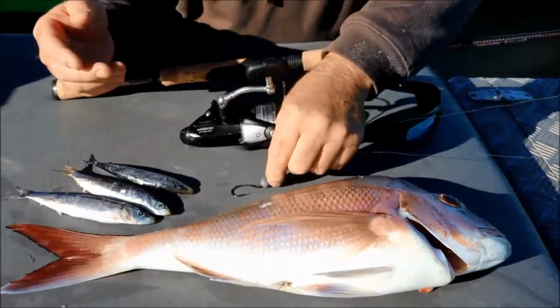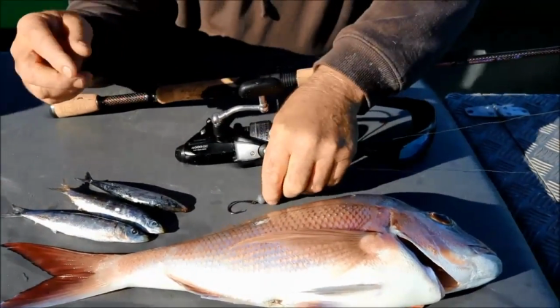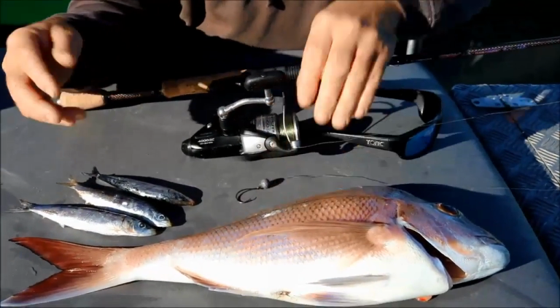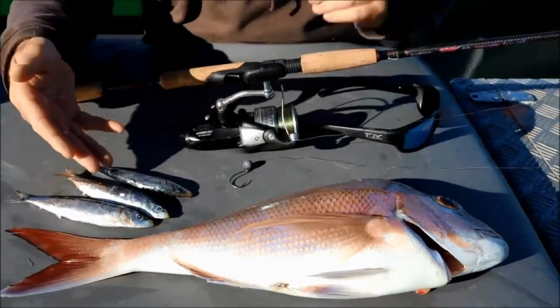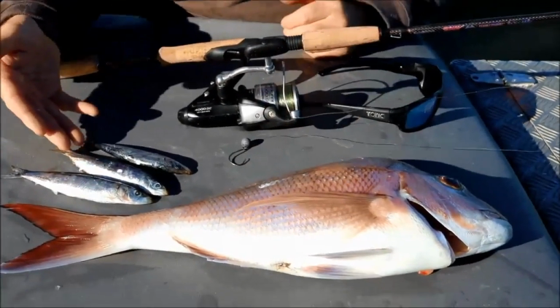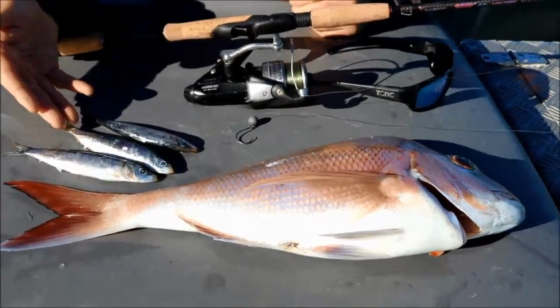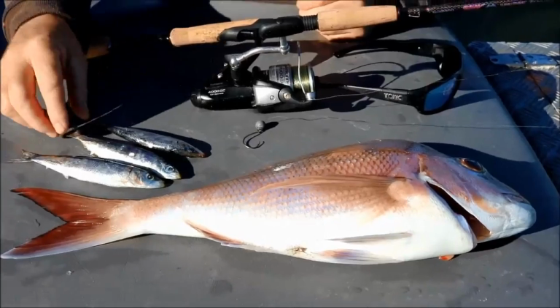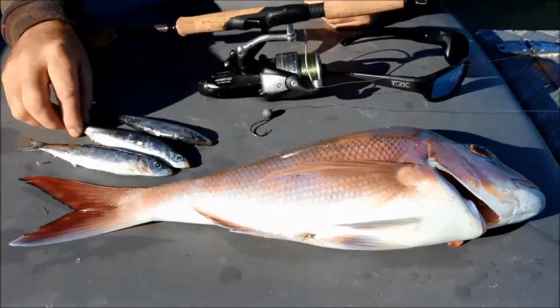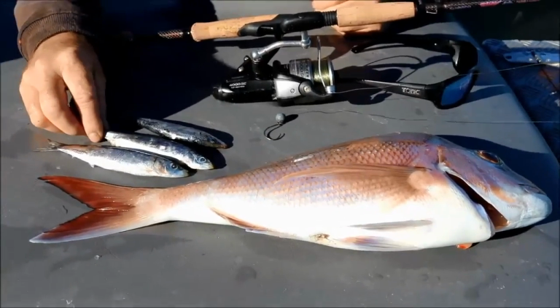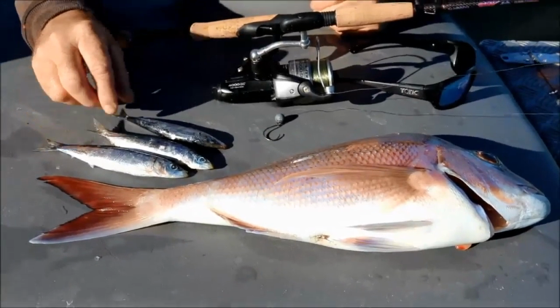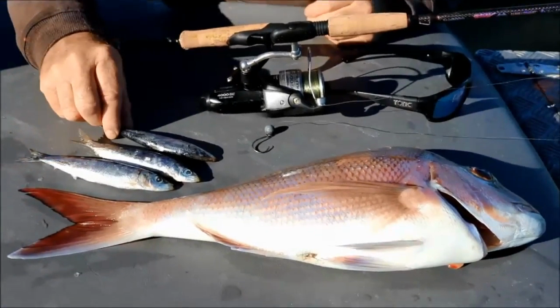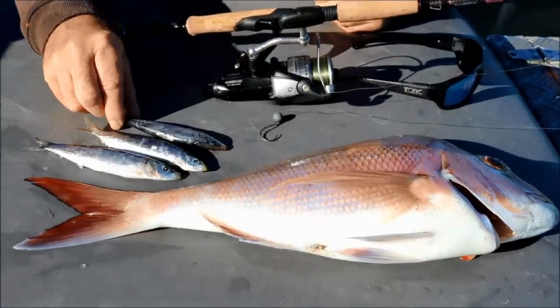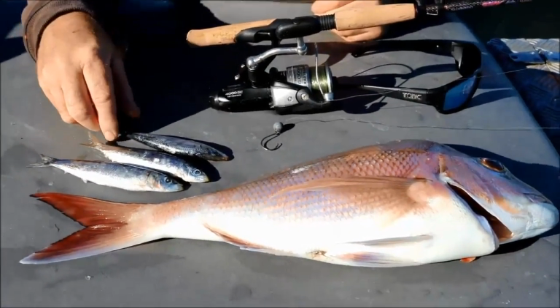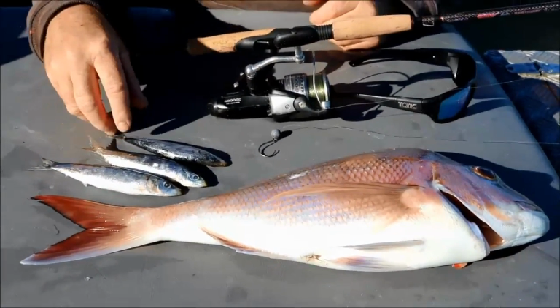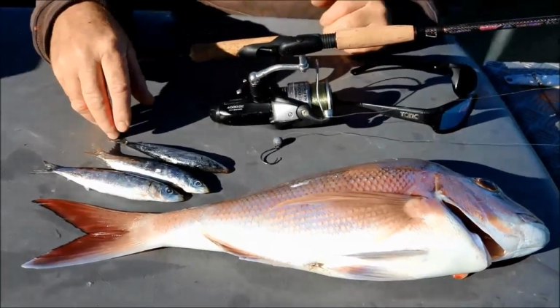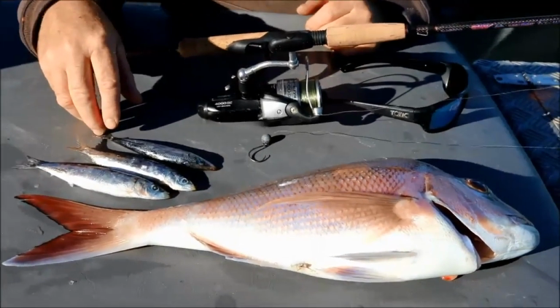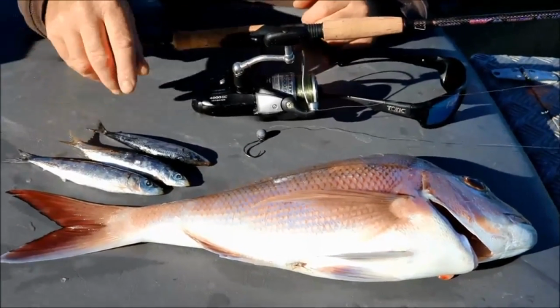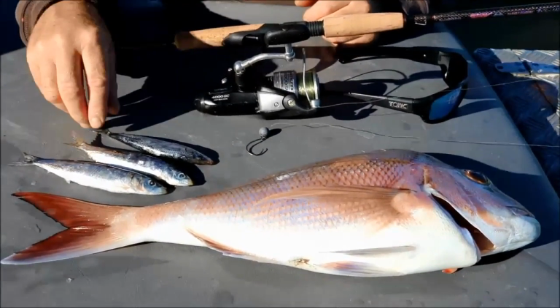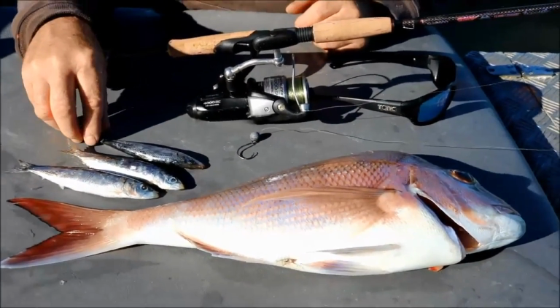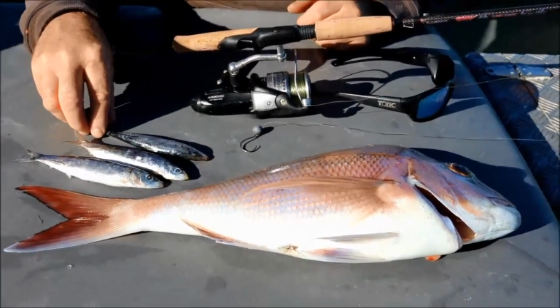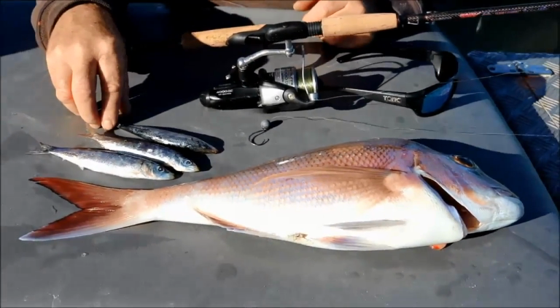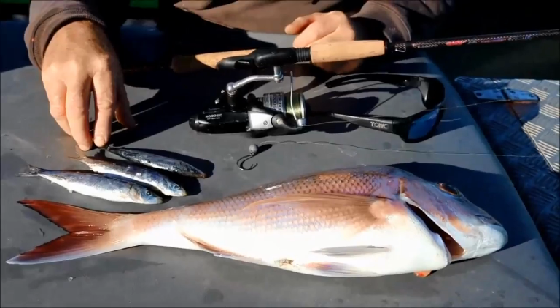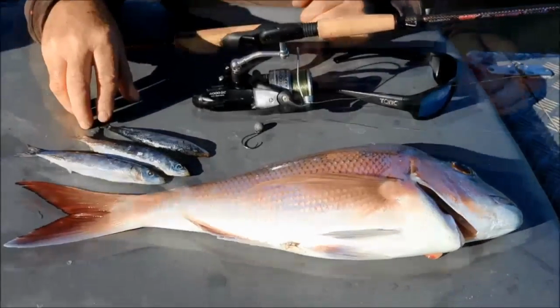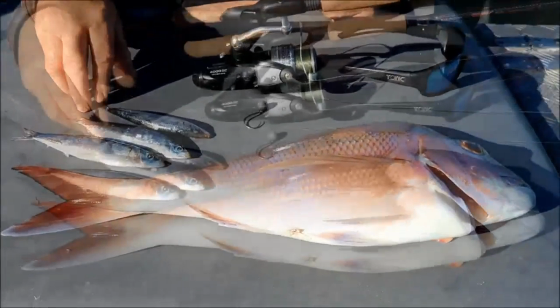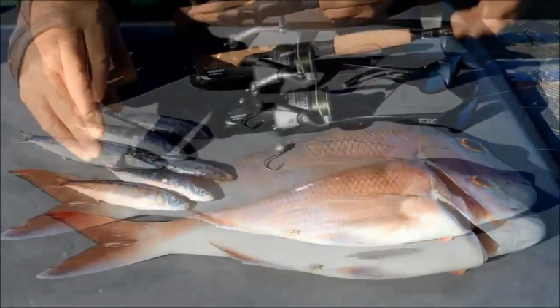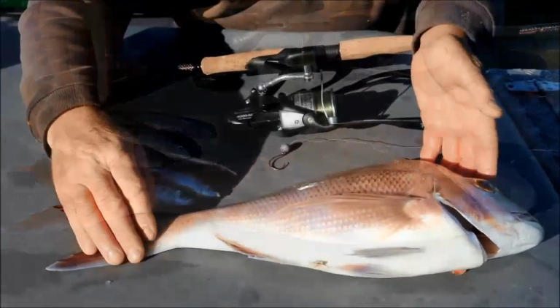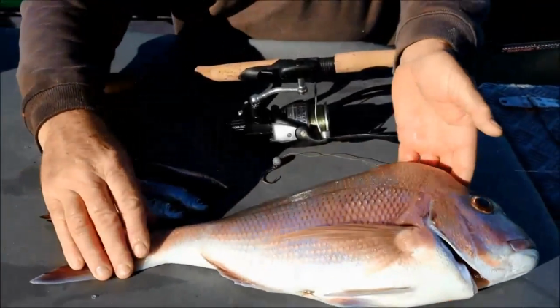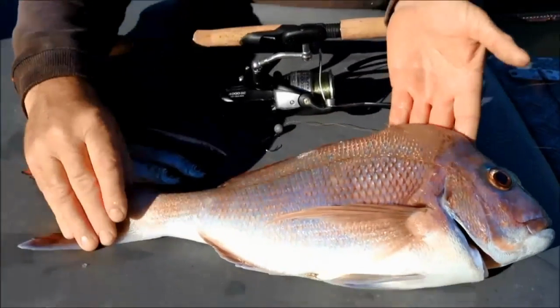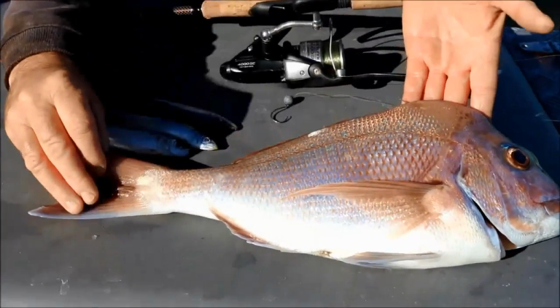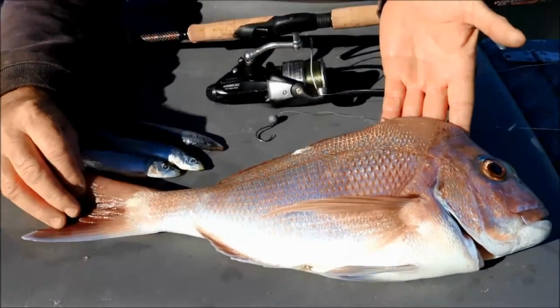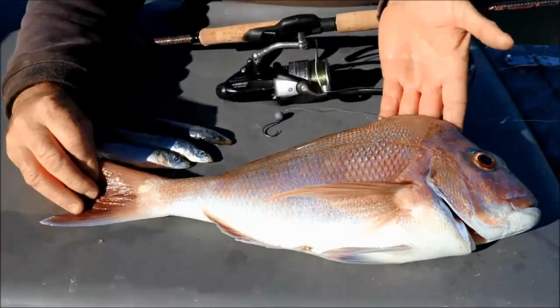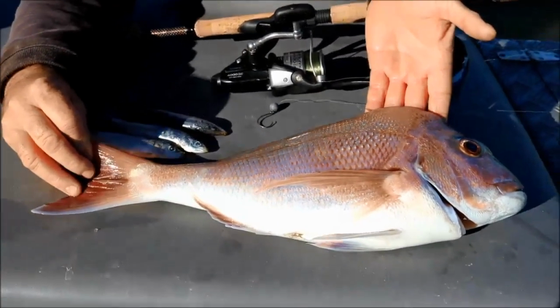The bait we're using today is pilchards. I'm cubing the pilchards up and using cubes for burly, then just putting a half pilchard on and floating that back in the trail. And there's our beautiful result — a lovely snapper.